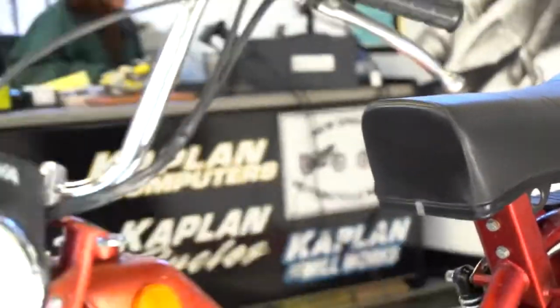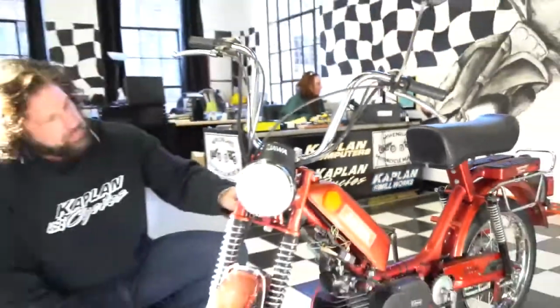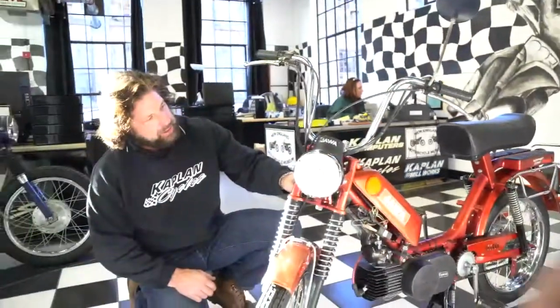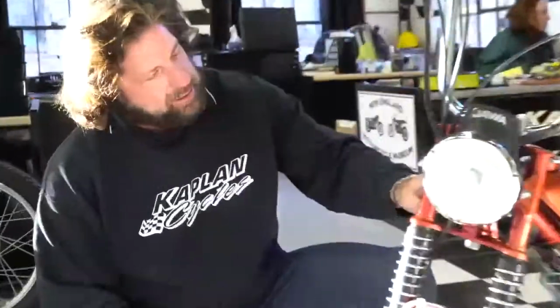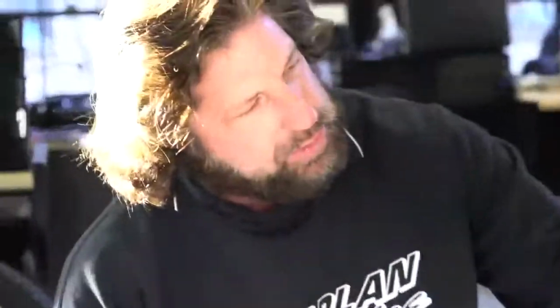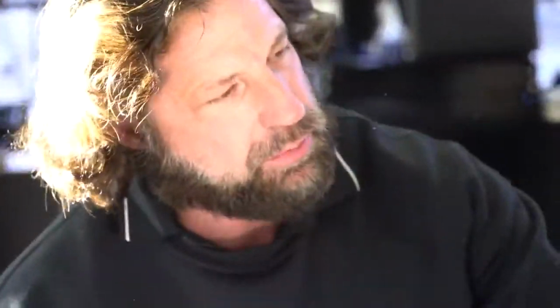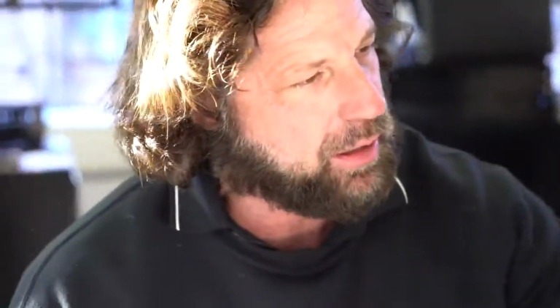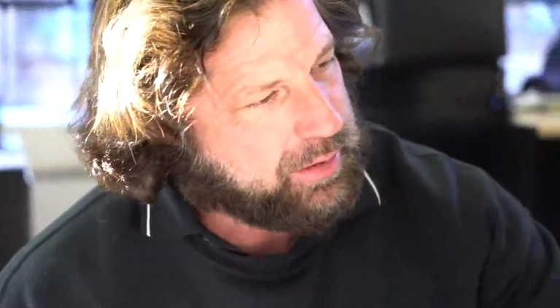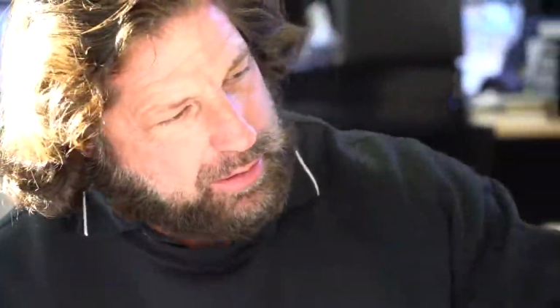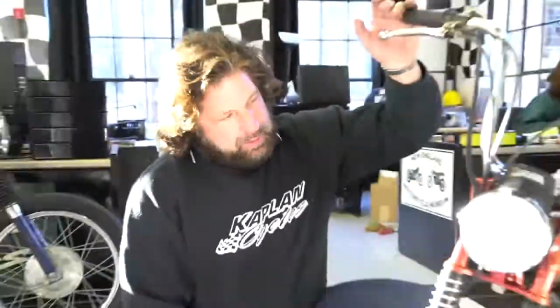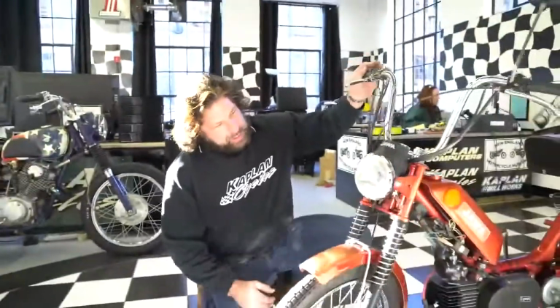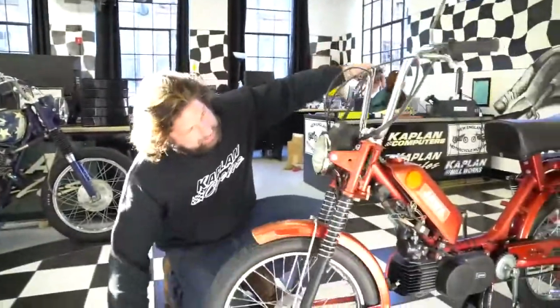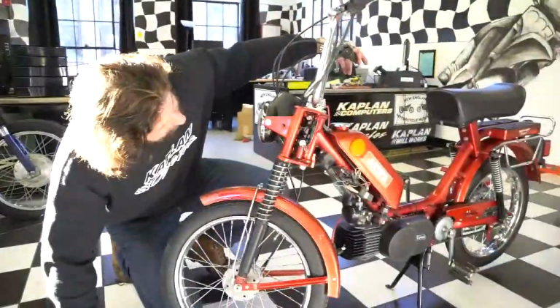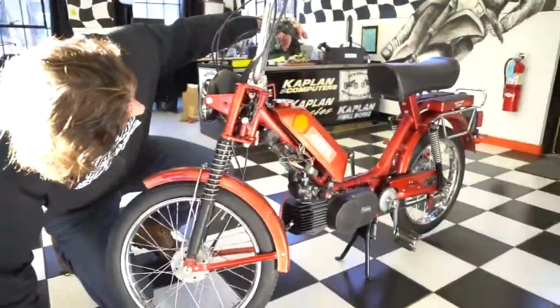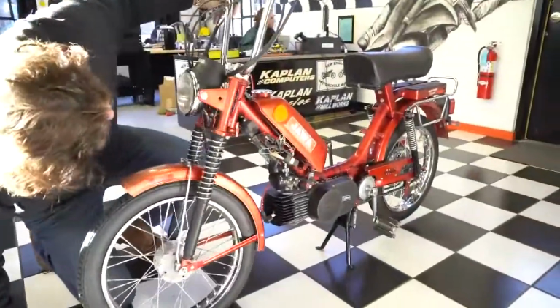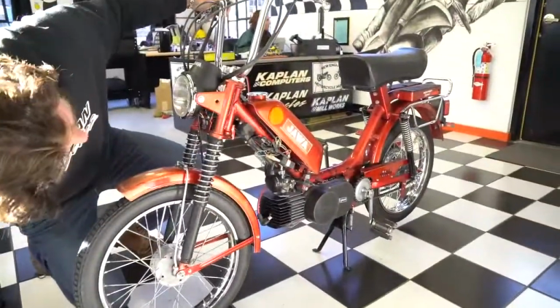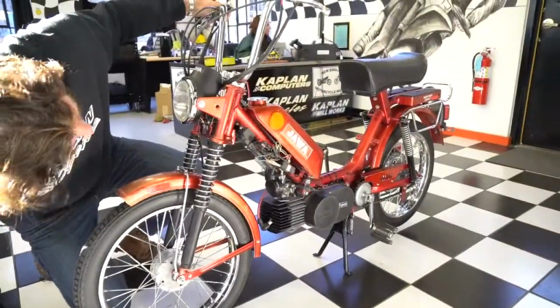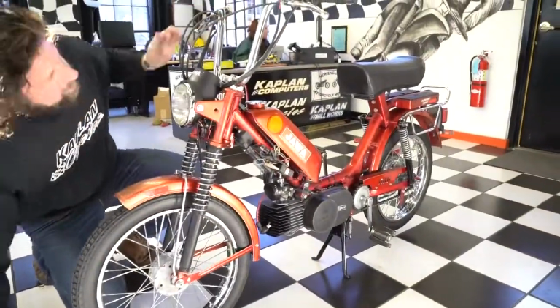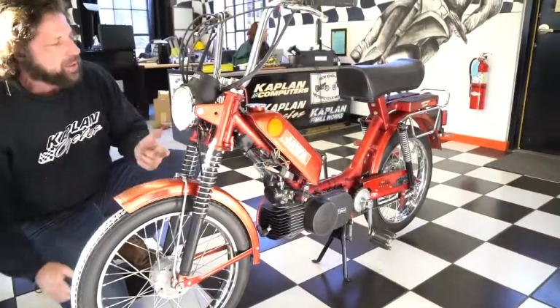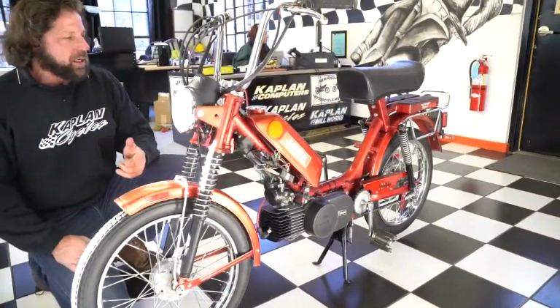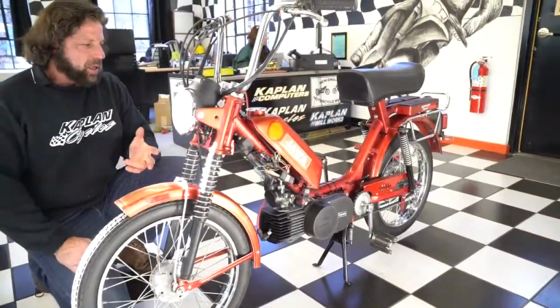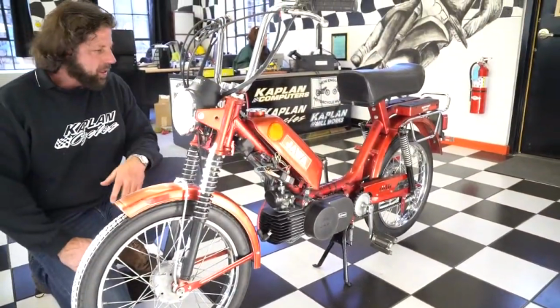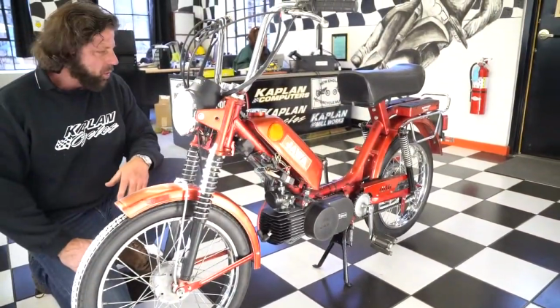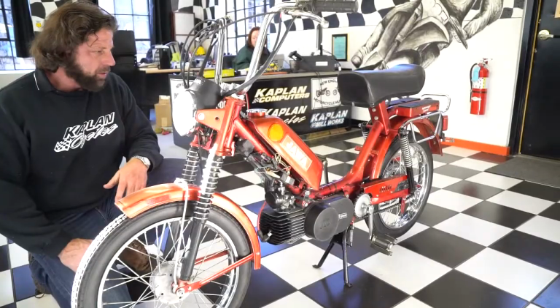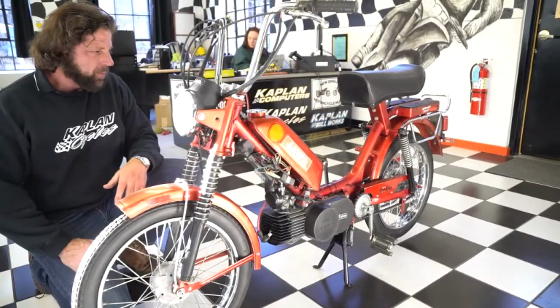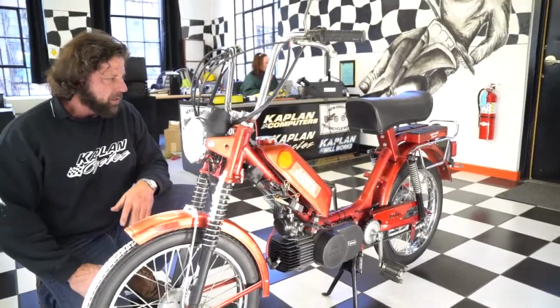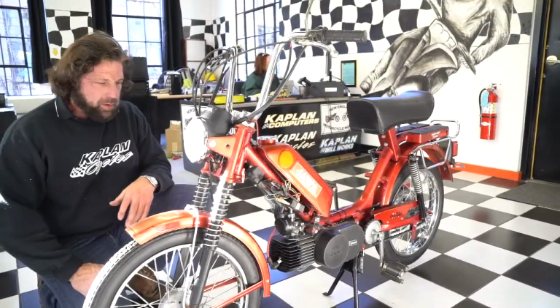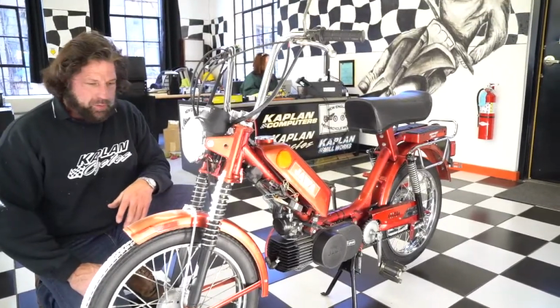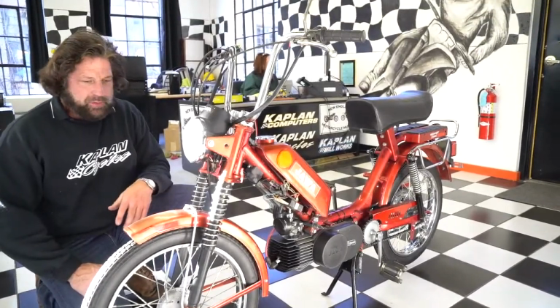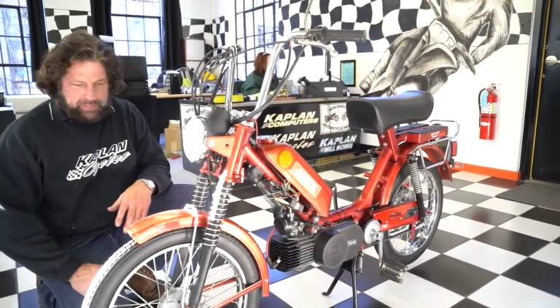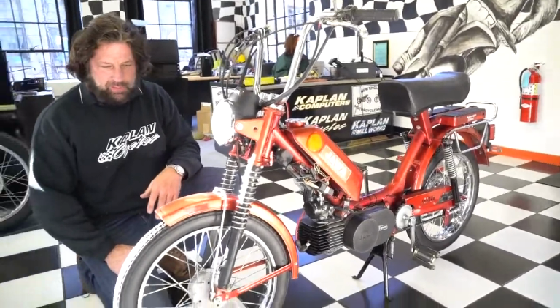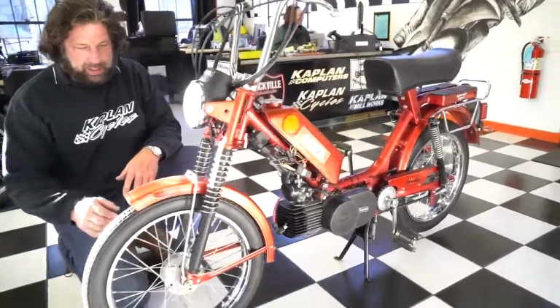It starts off with TLJ210 — that's the model number. So you've got a 1988... 1998... 2008 — it's a 30-year-old Jawa moped with 172 miles on it.